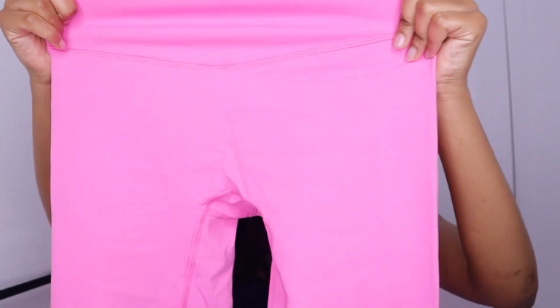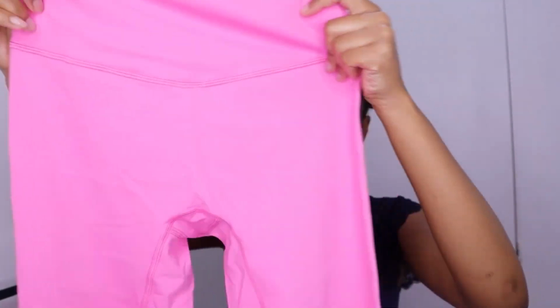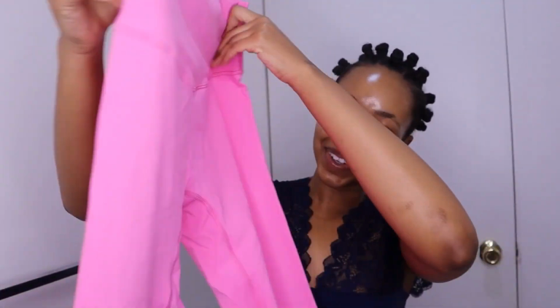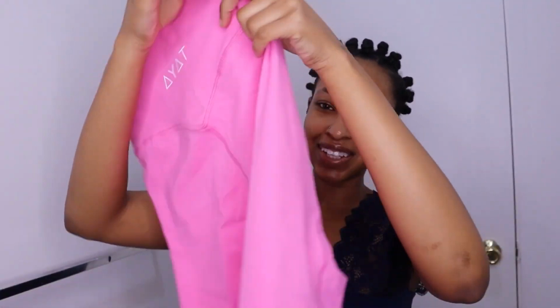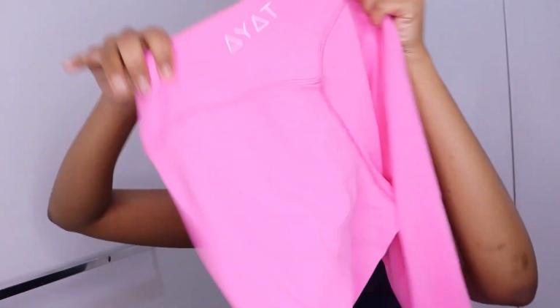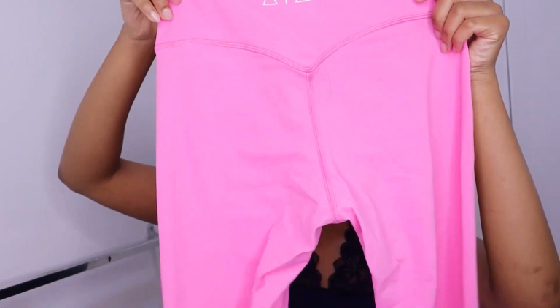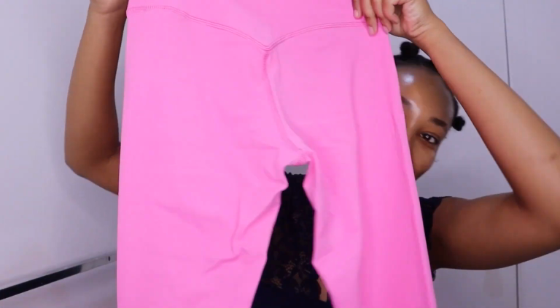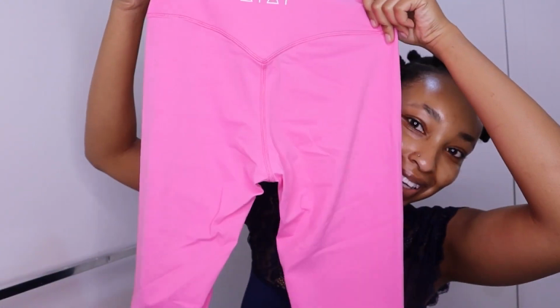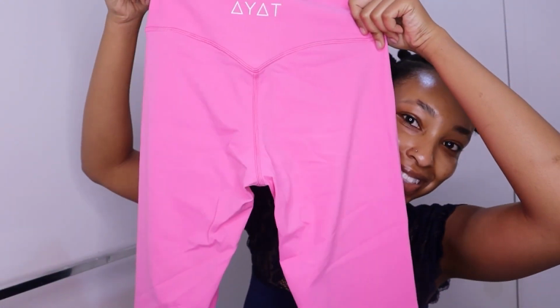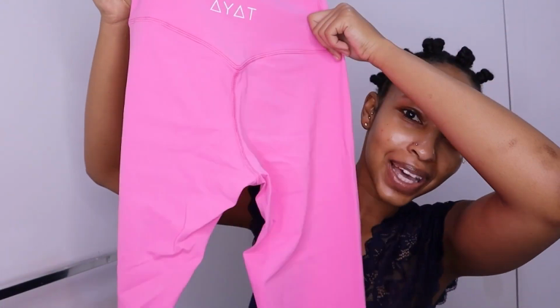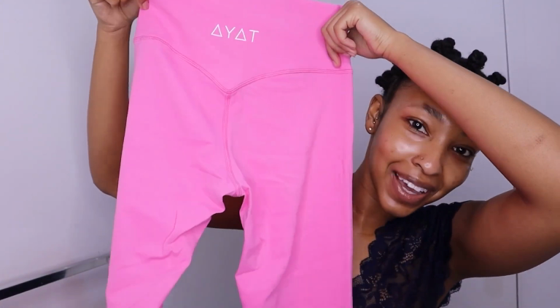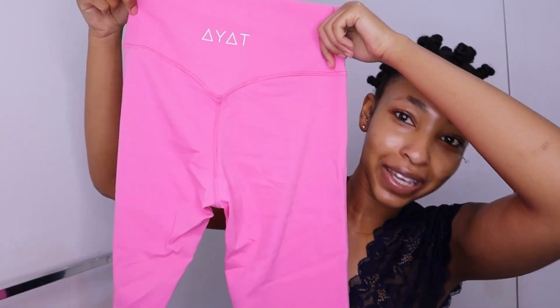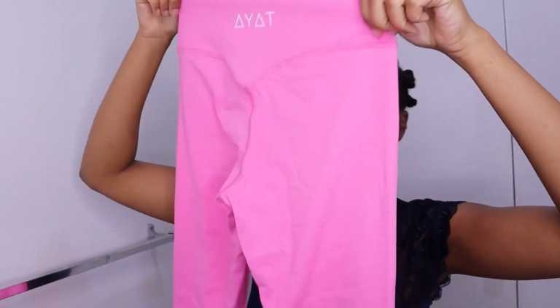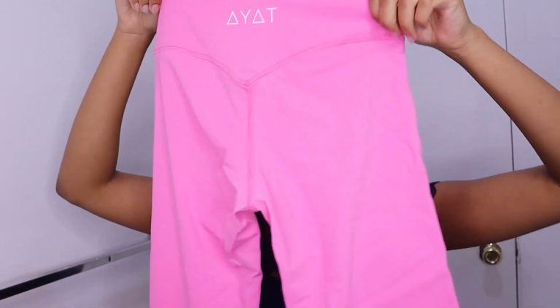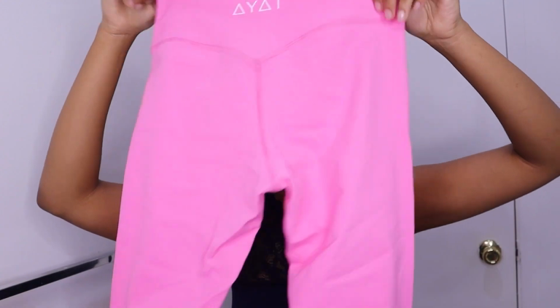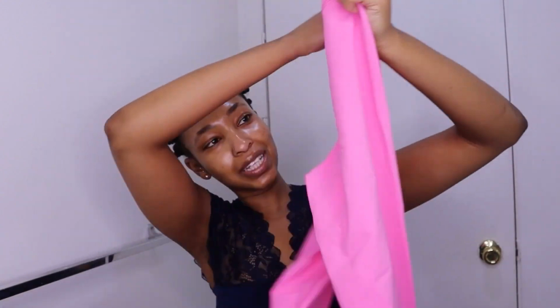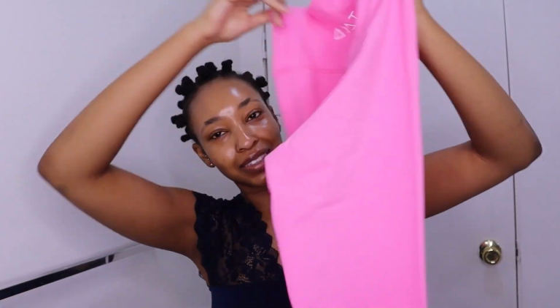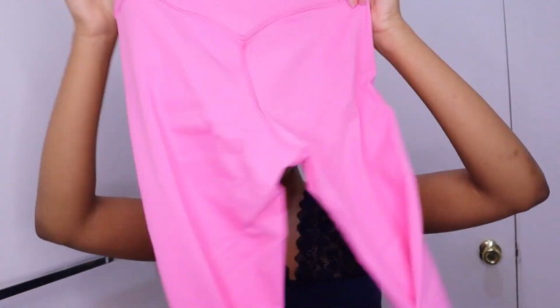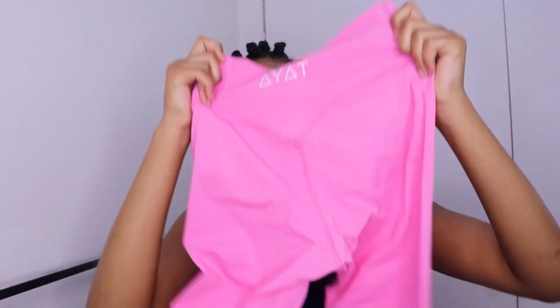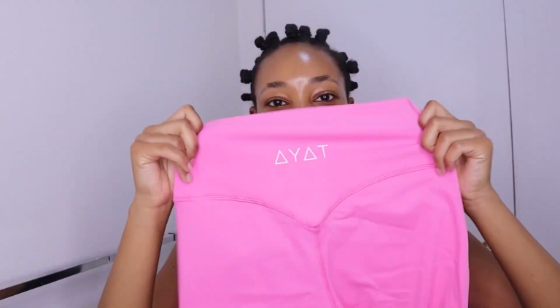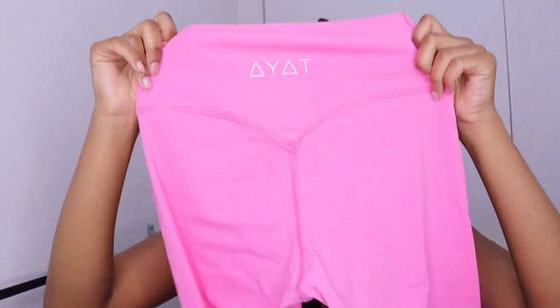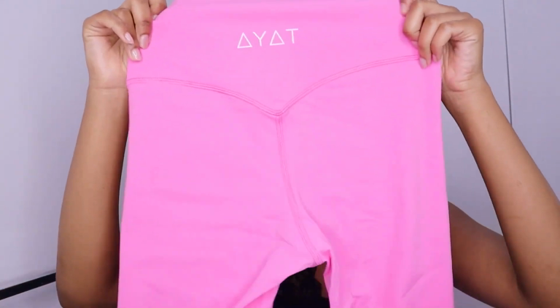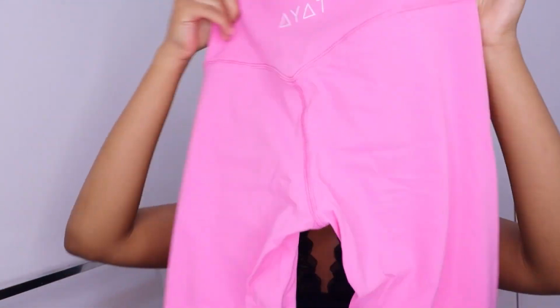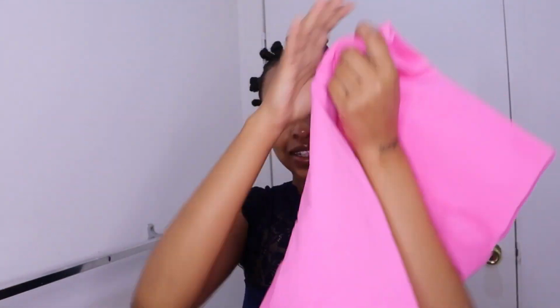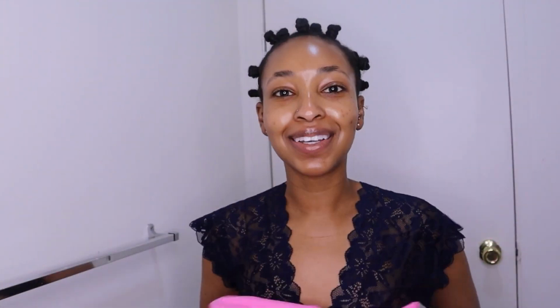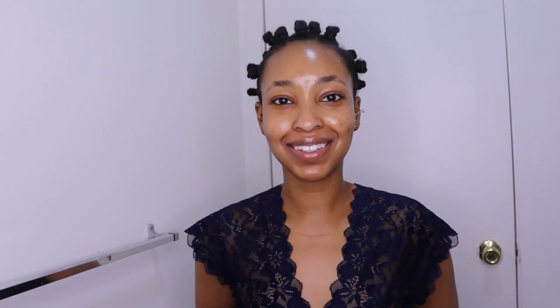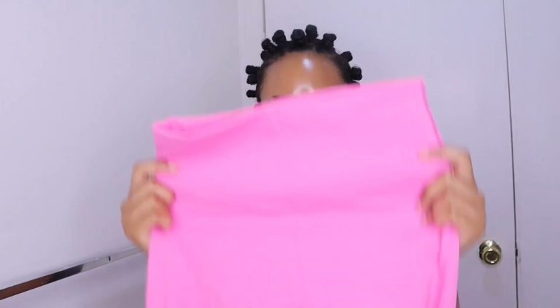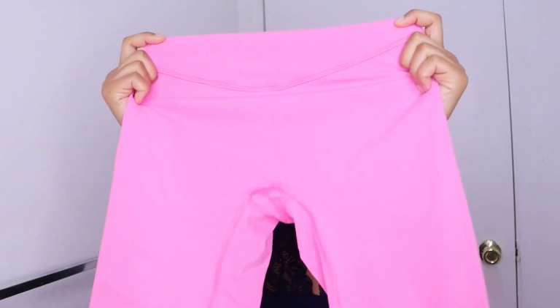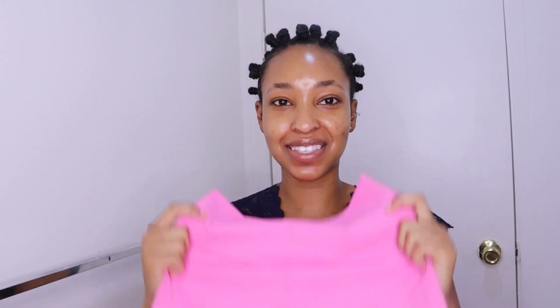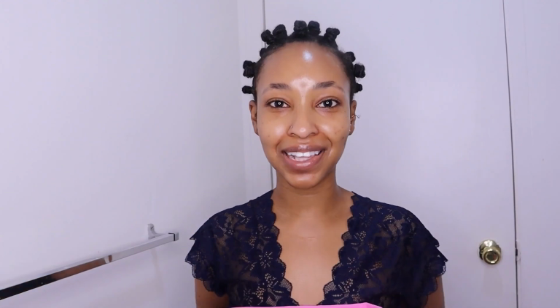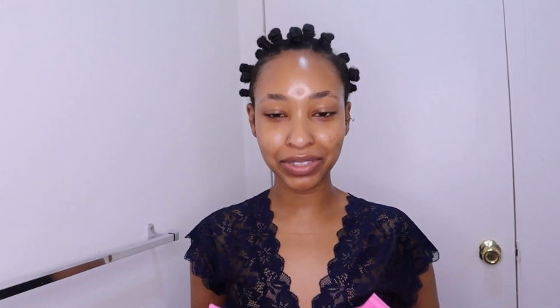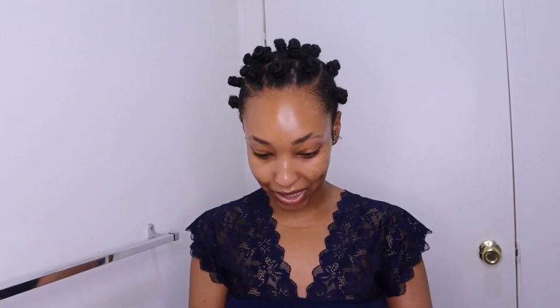Oh hold on — these pants have little booty-enhancing things too! Too bad I ain't got a butt for it to really make the pants pop, but thank god I'm Black because the skin color will do something.